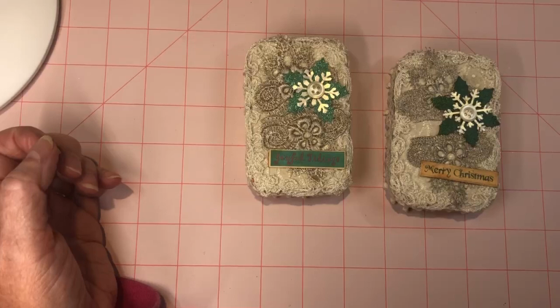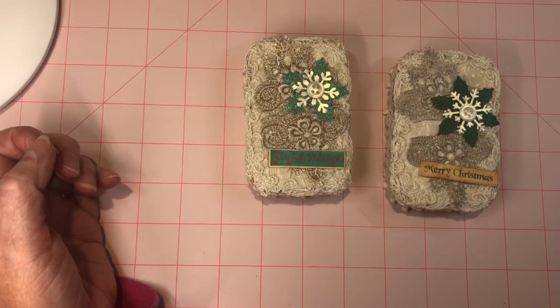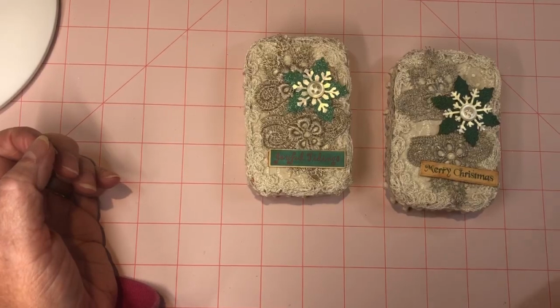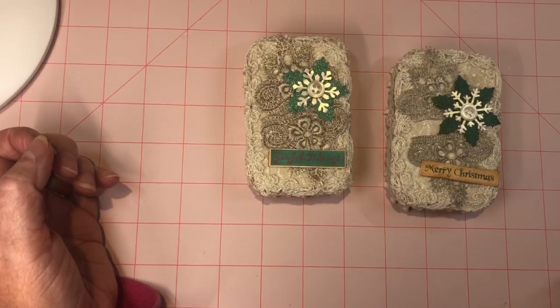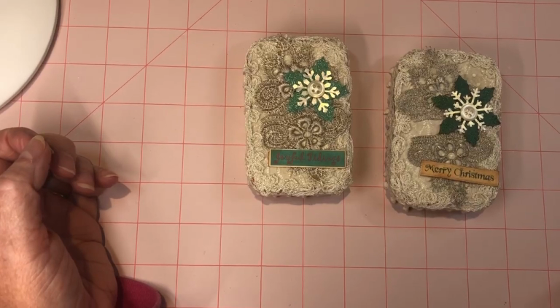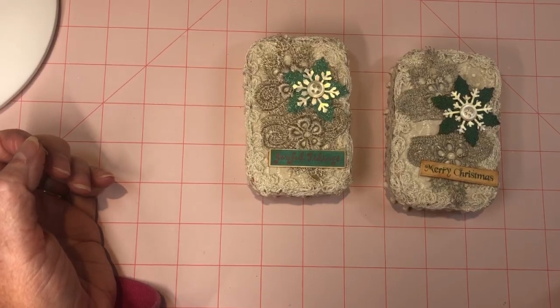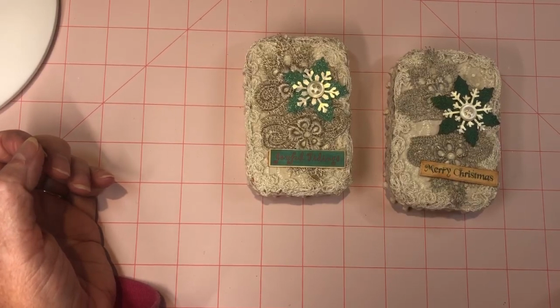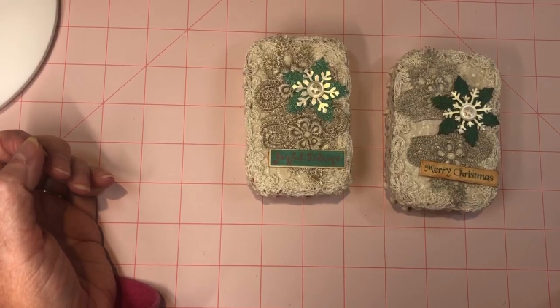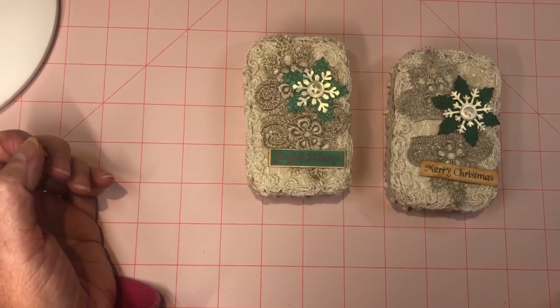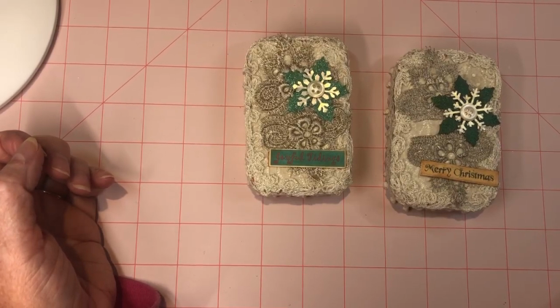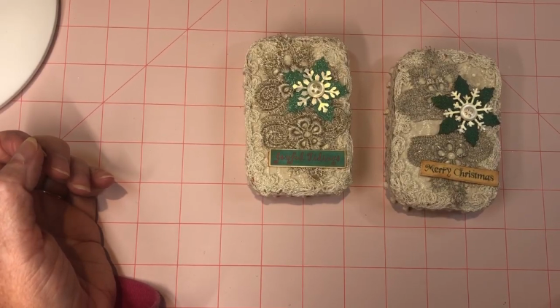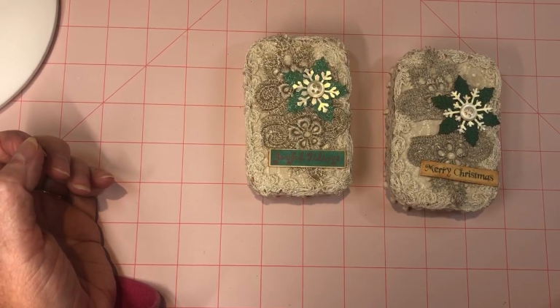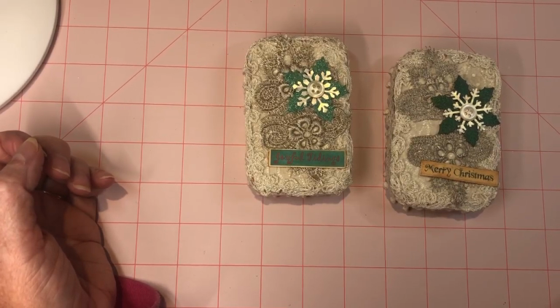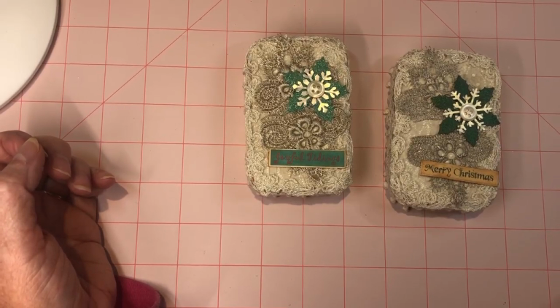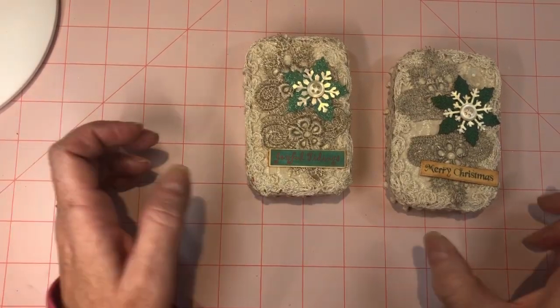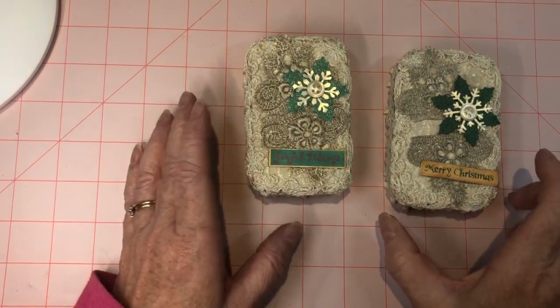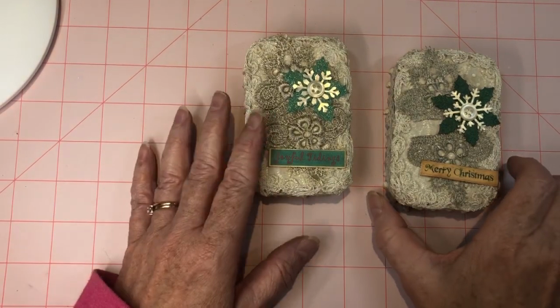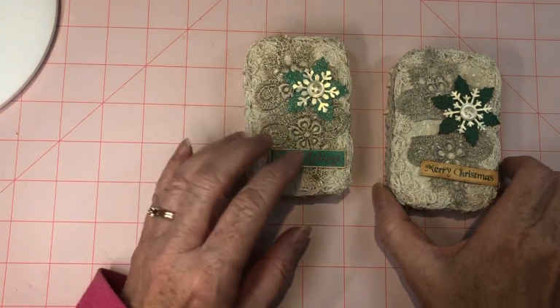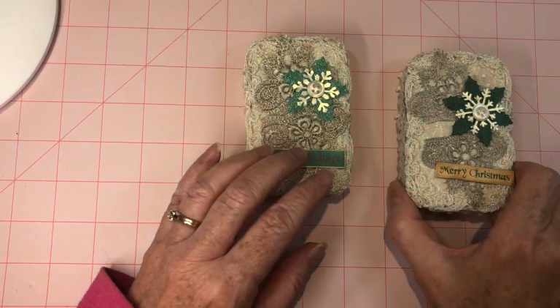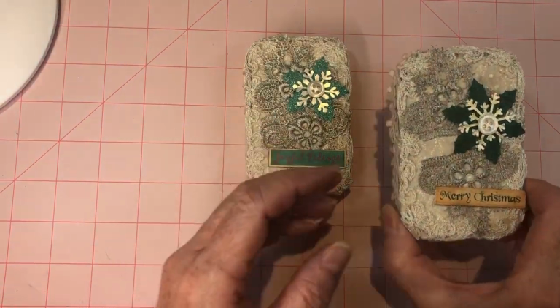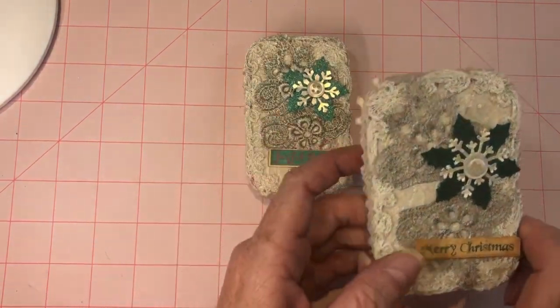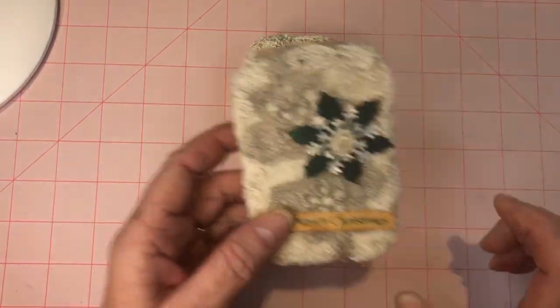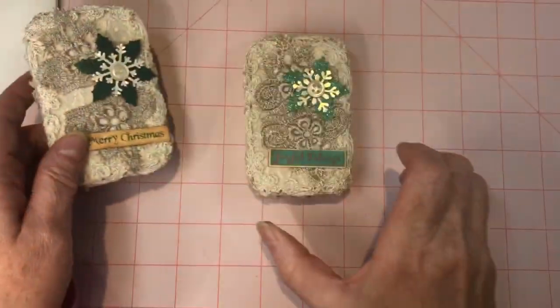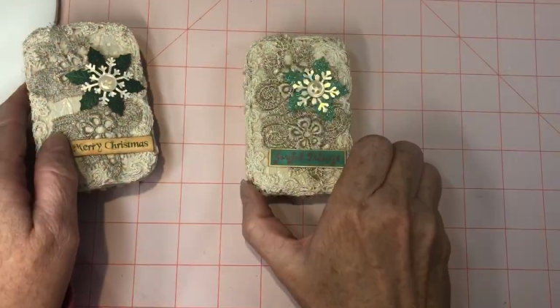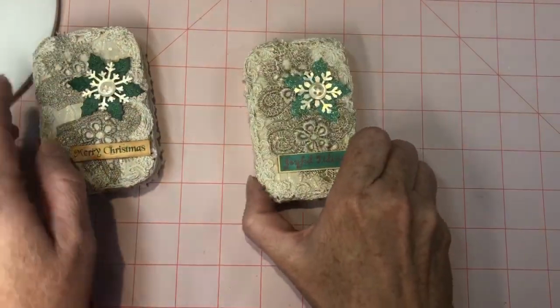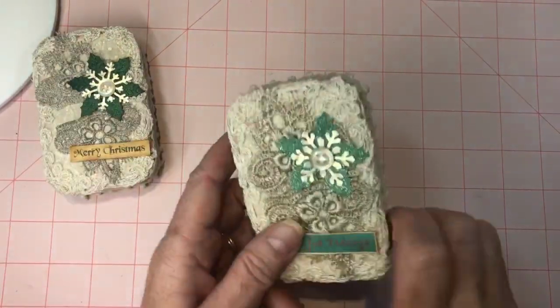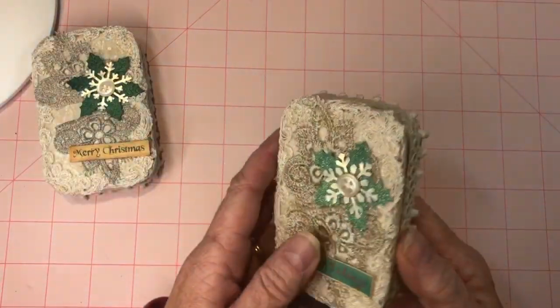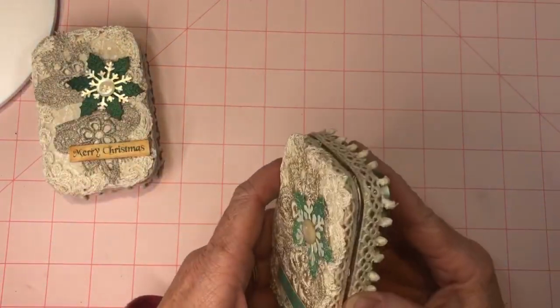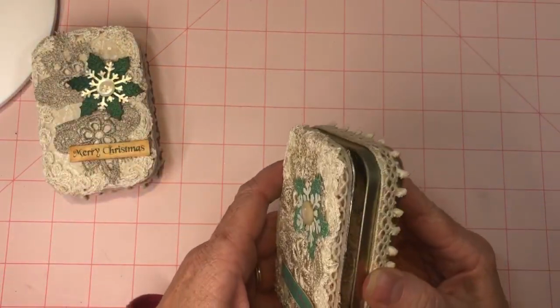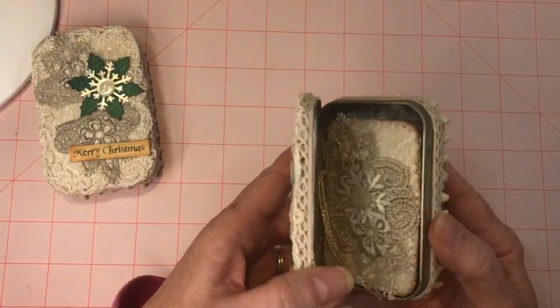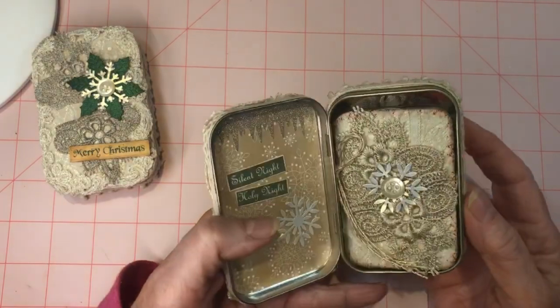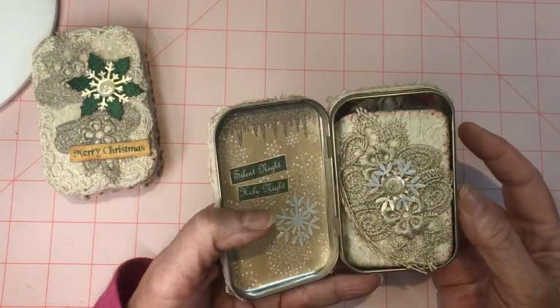Hi everybody, today I just wanted to show you two little Altoids tins that I just finished. These were done with the Artie Mays Cardinal Rose mini kit.